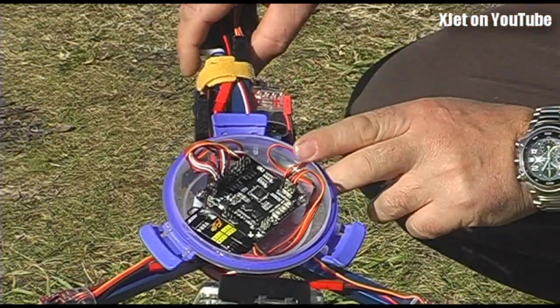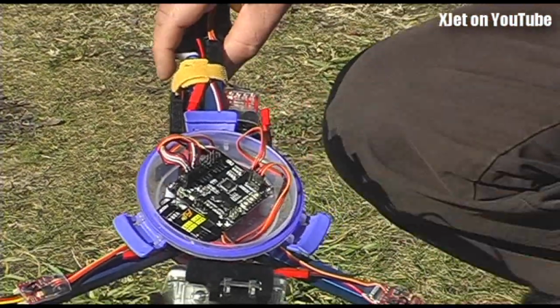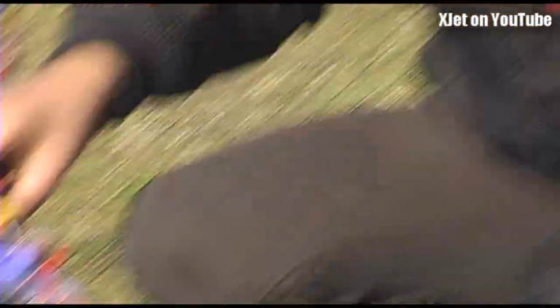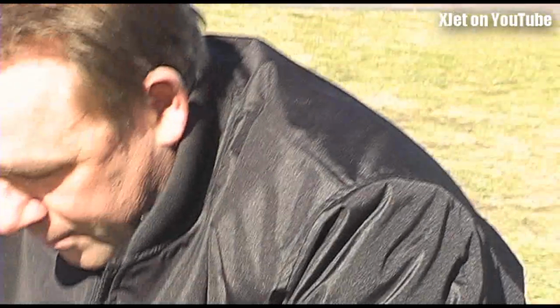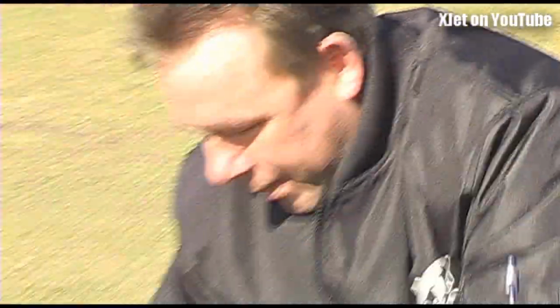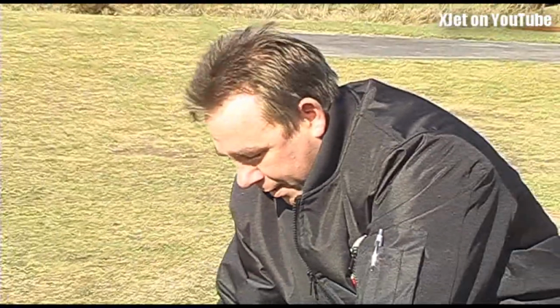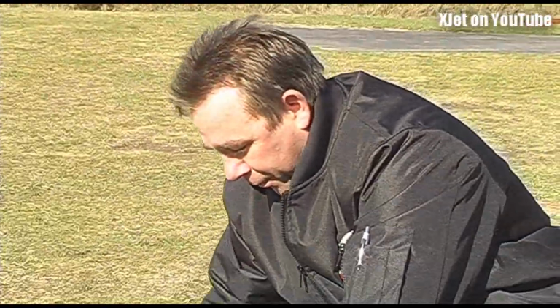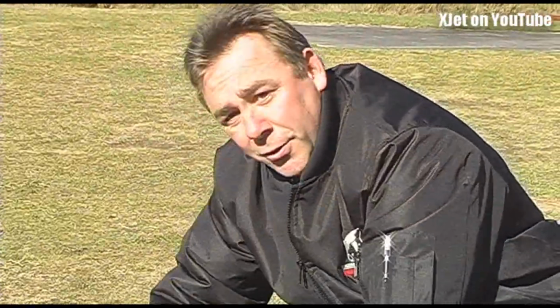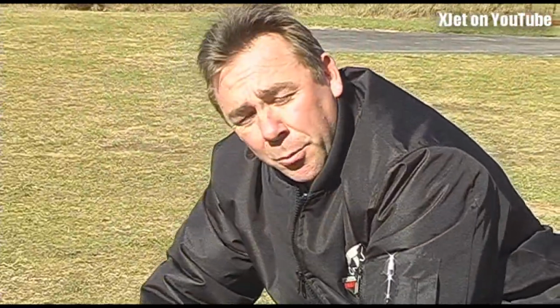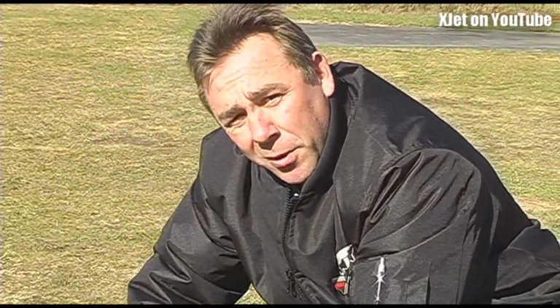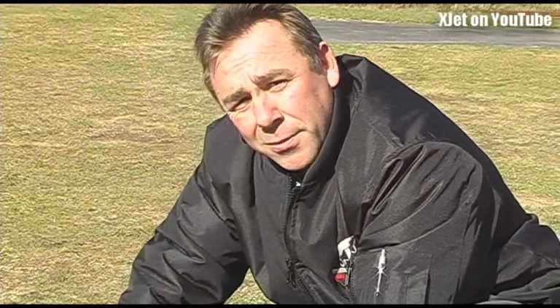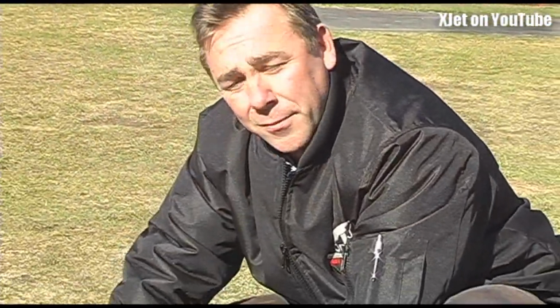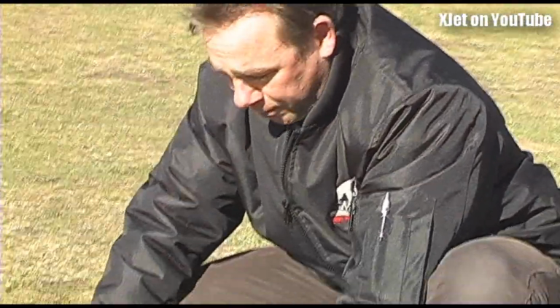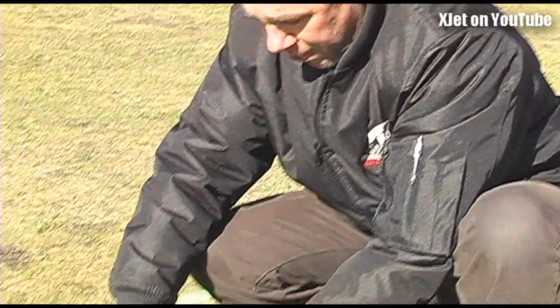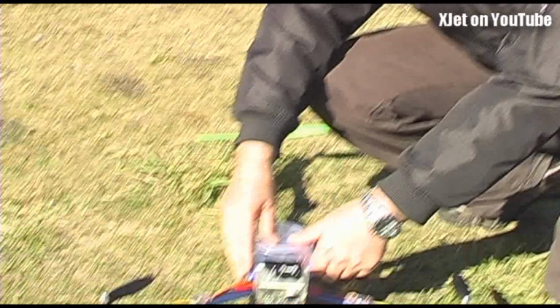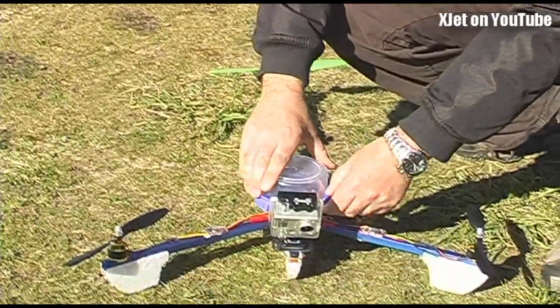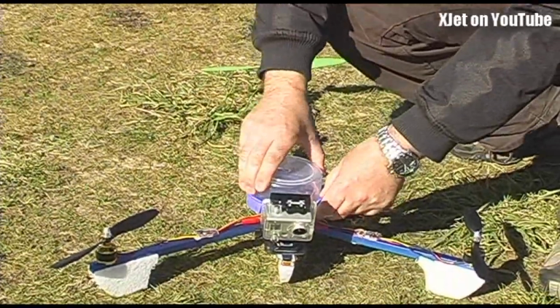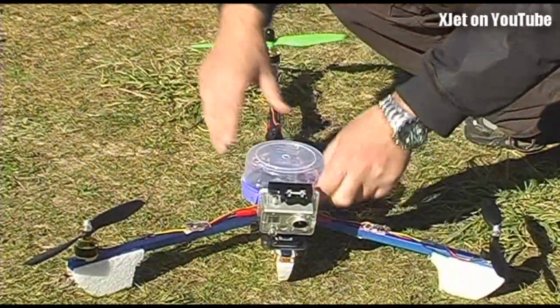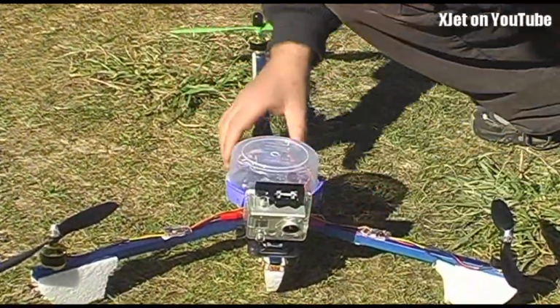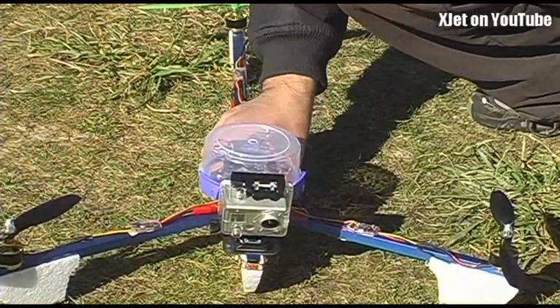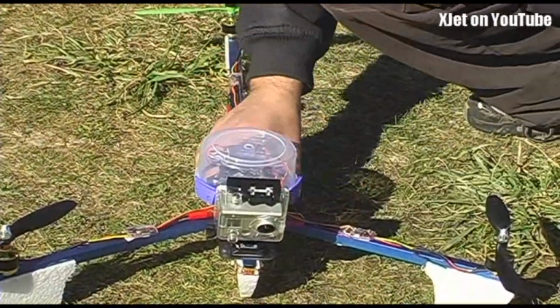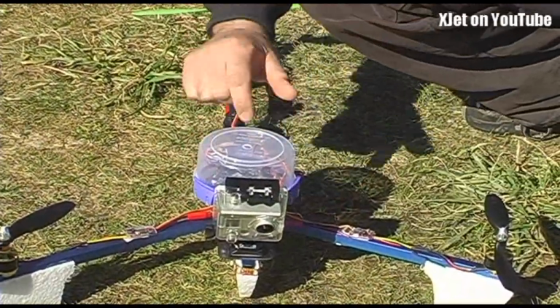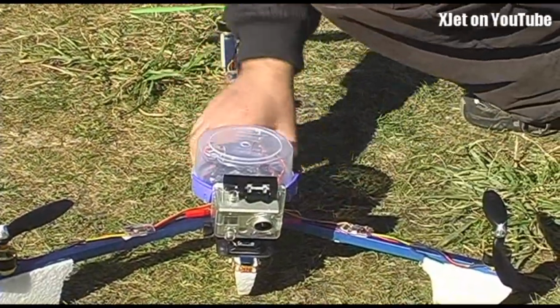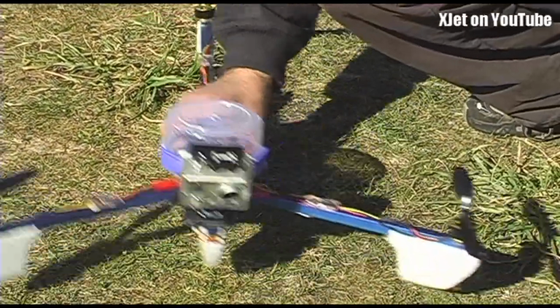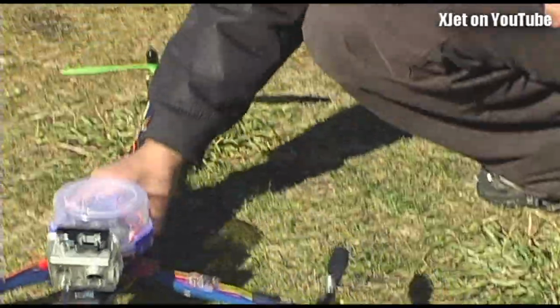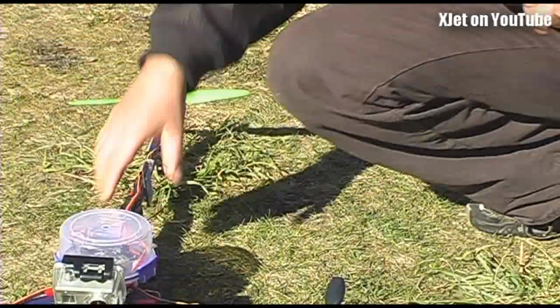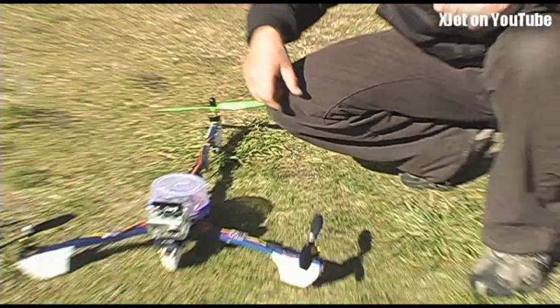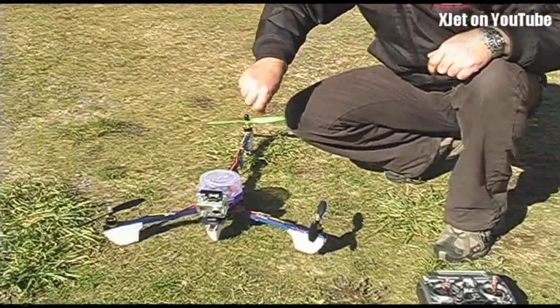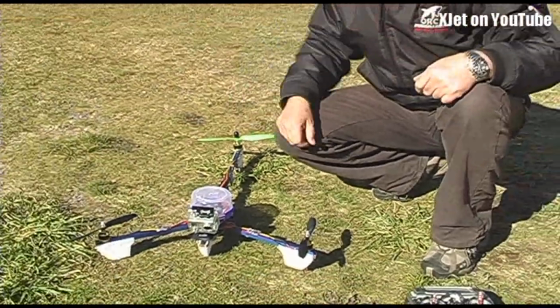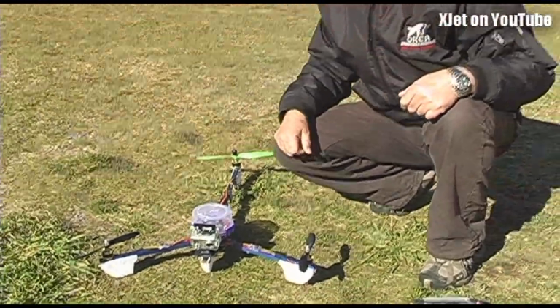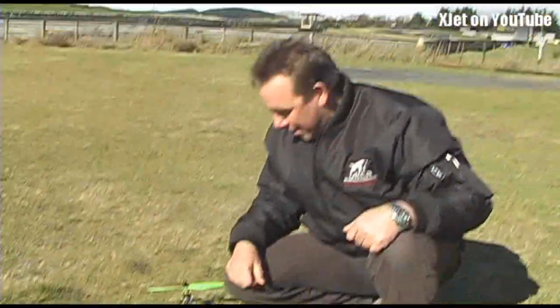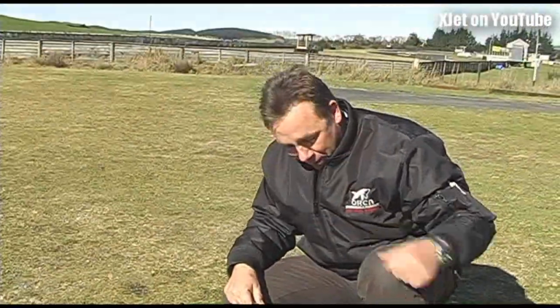So these cost a bit more than the blue board? They're about $15 US more. It's not much. For the black board — it's just been set up at home and I haven't flown it yet. First flight.